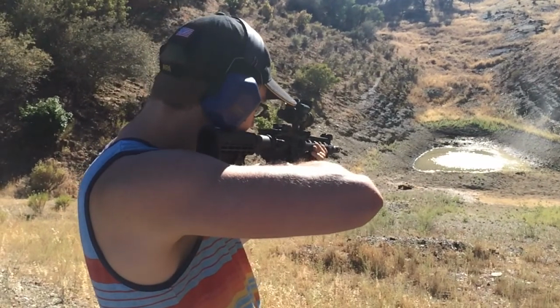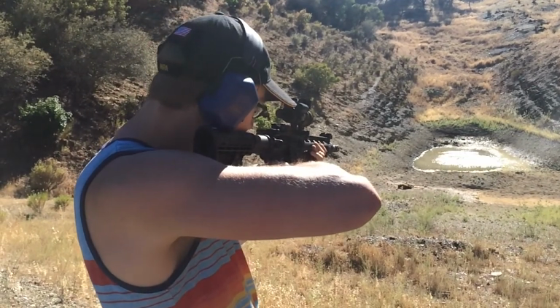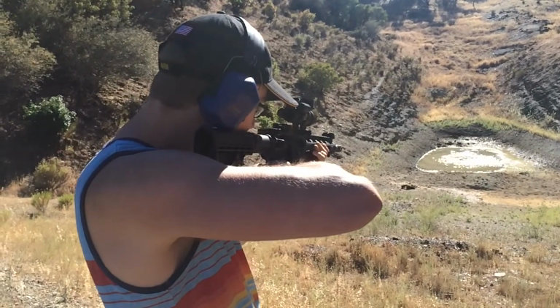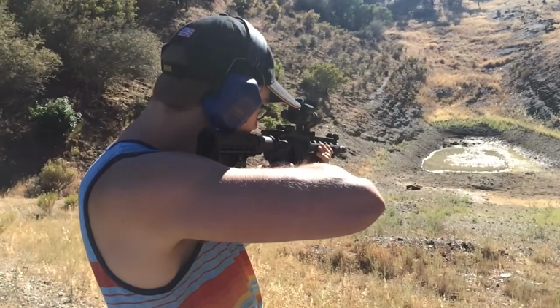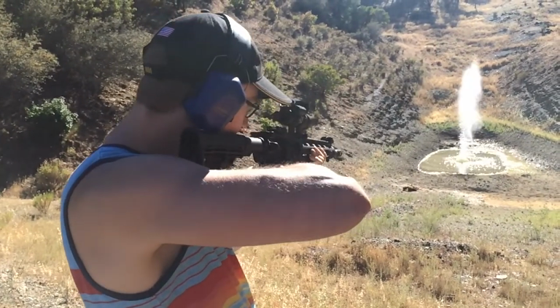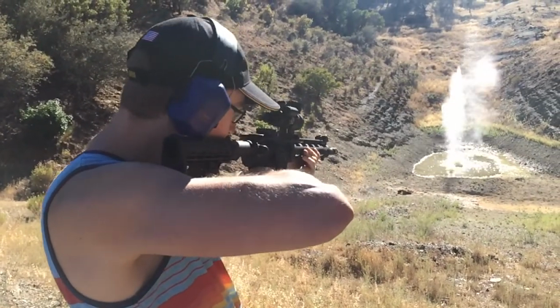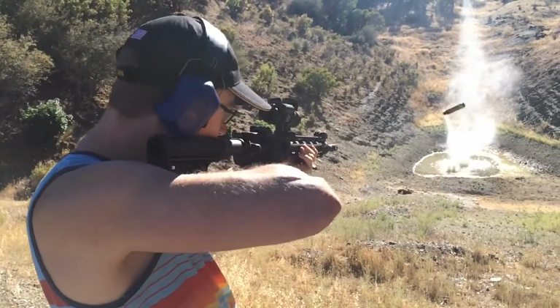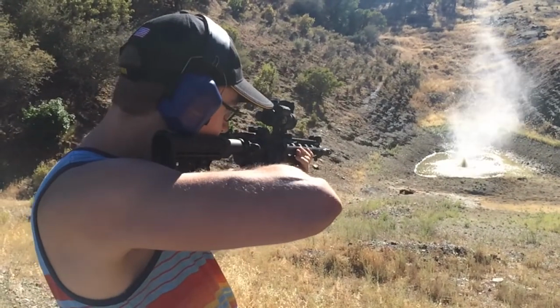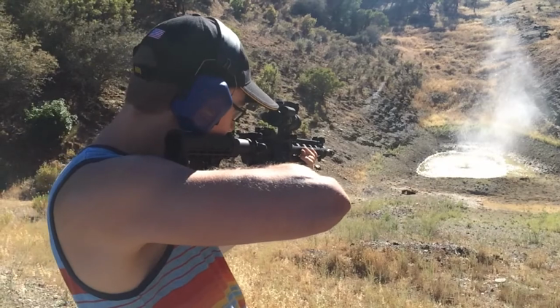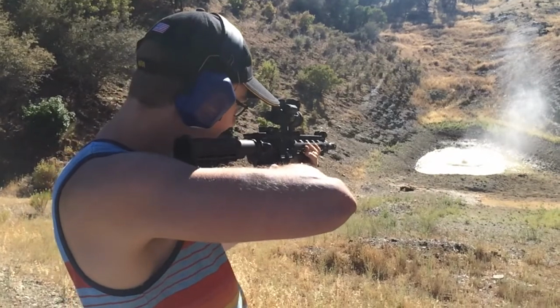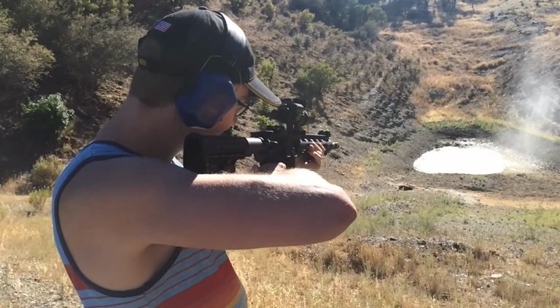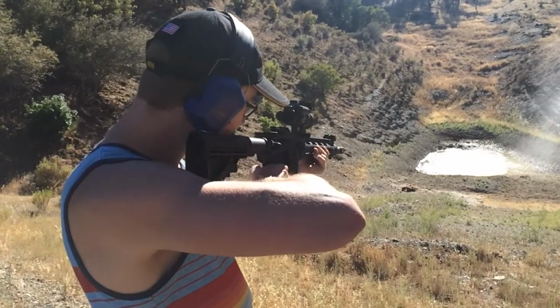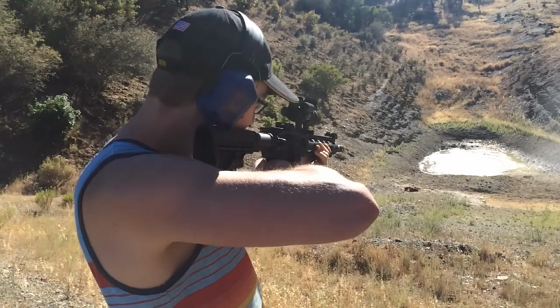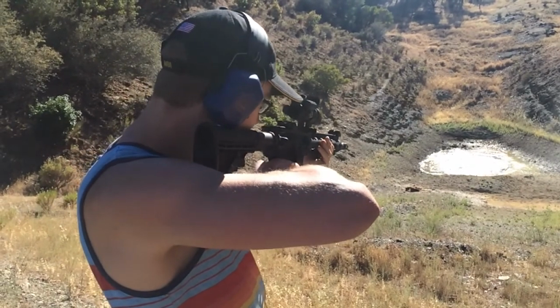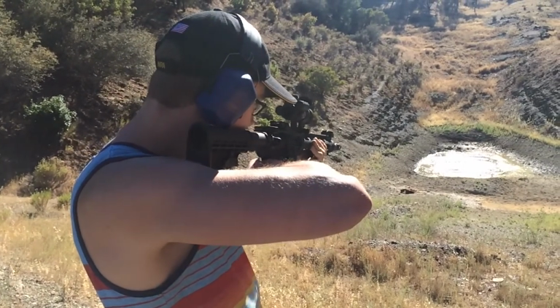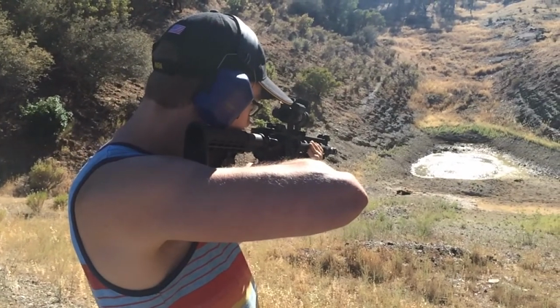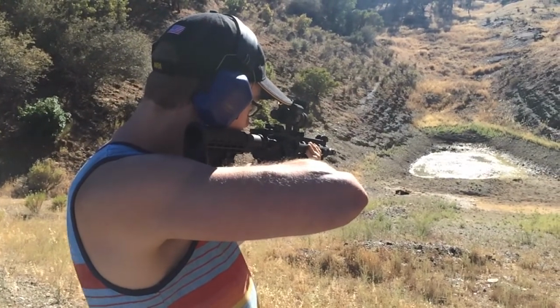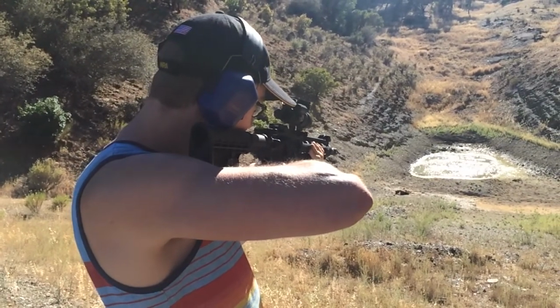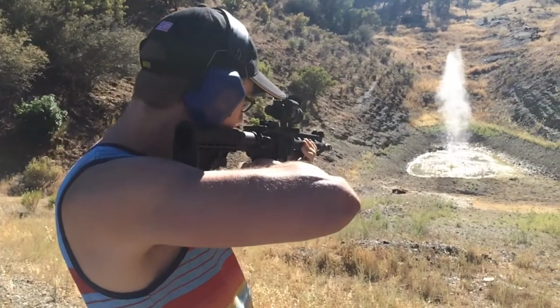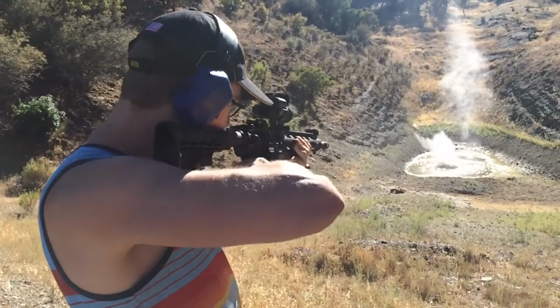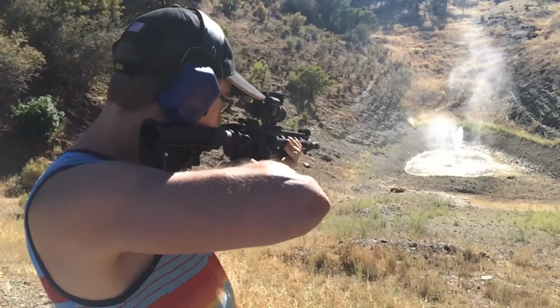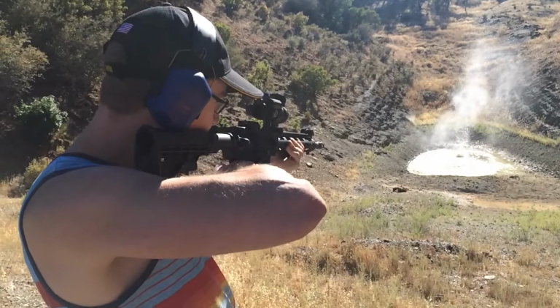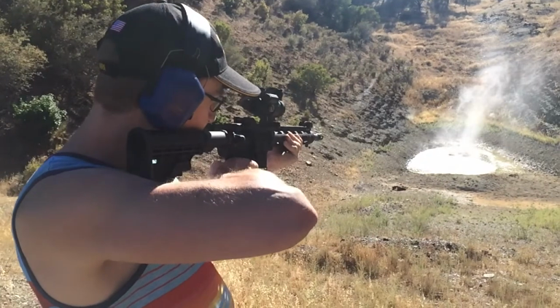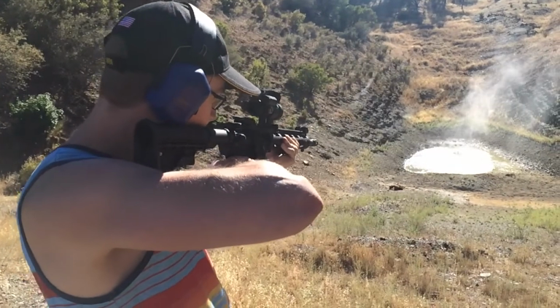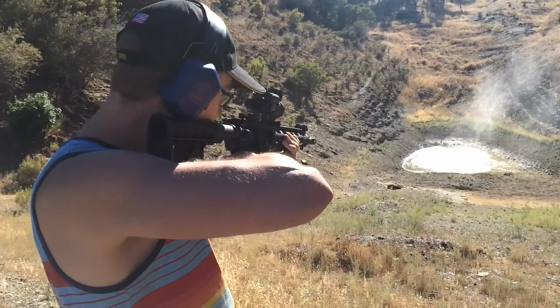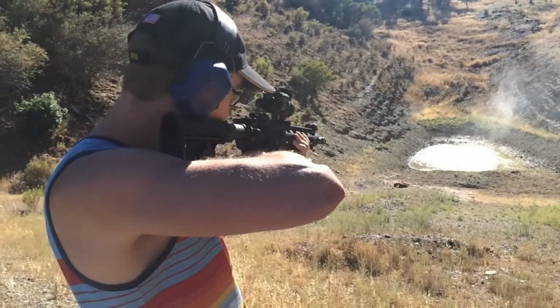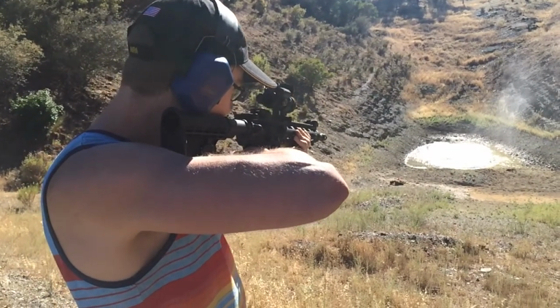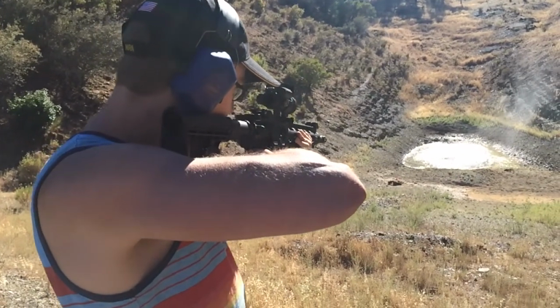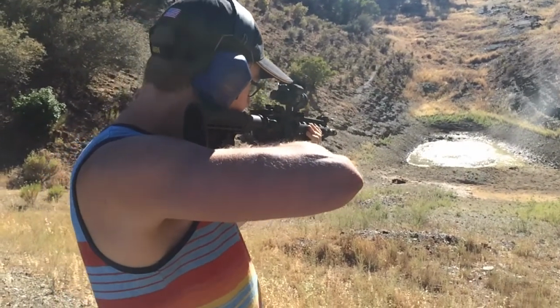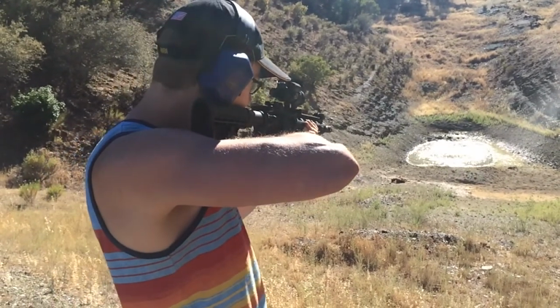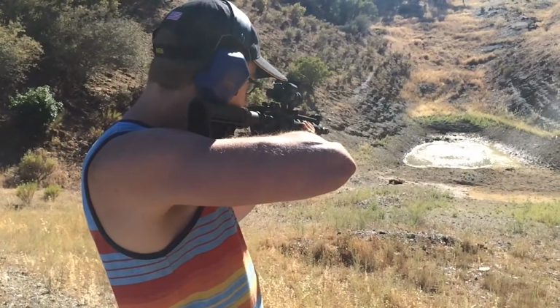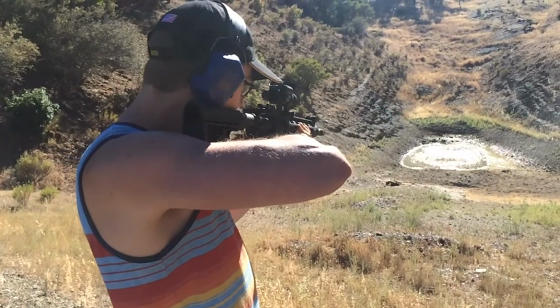Try some rapid fire. Keeps it pretty level. Rising up a little bit on you. There's a muzzle brake on it.